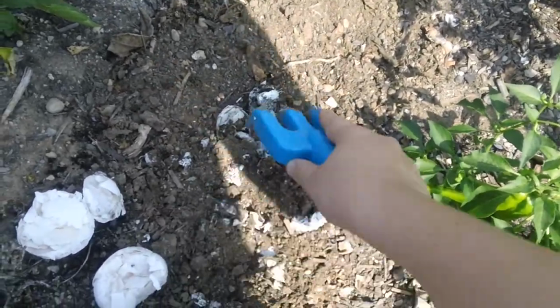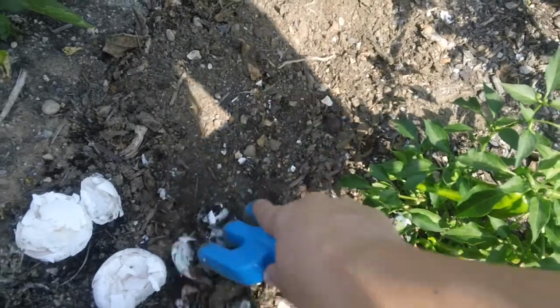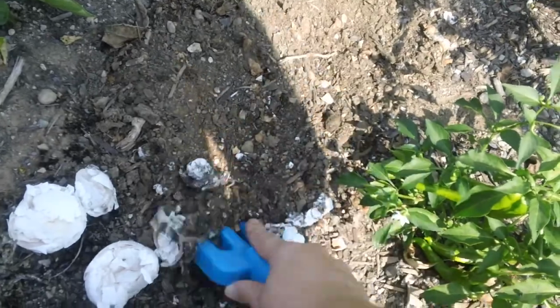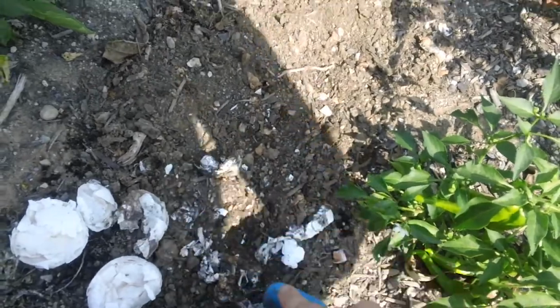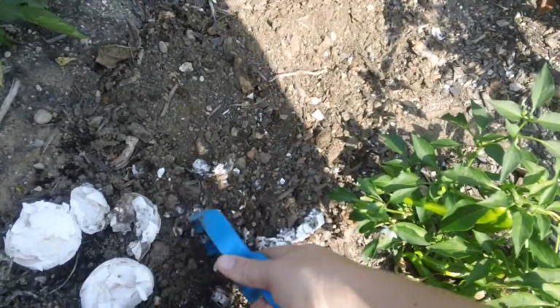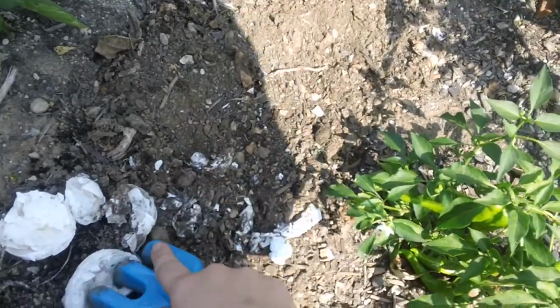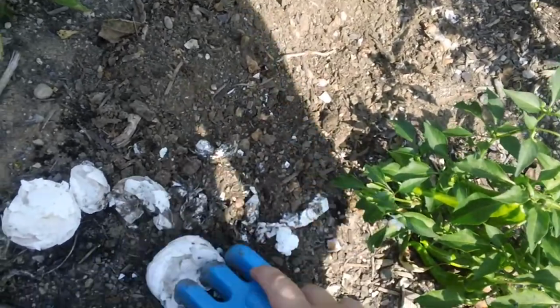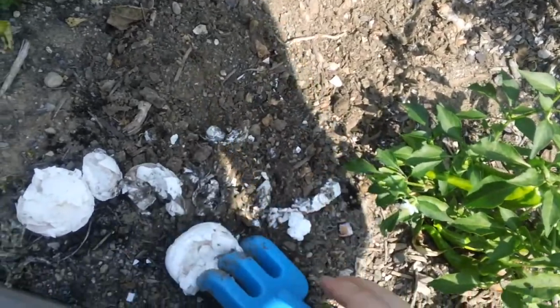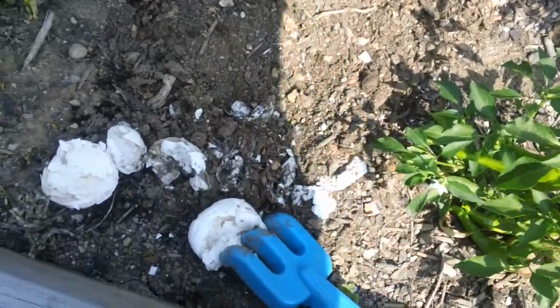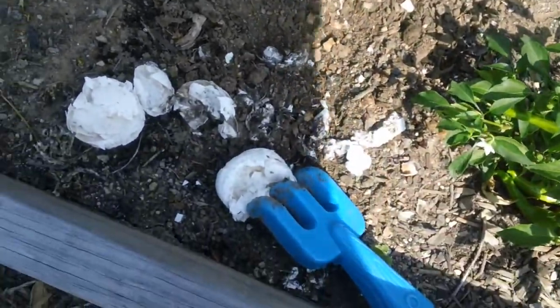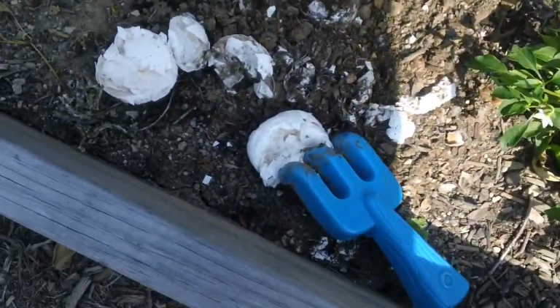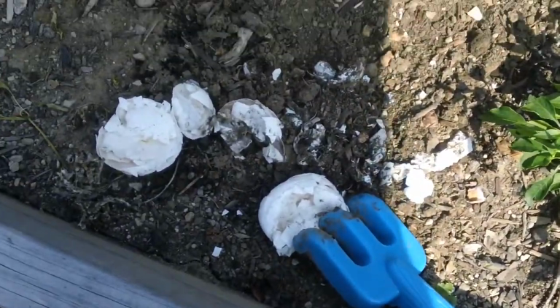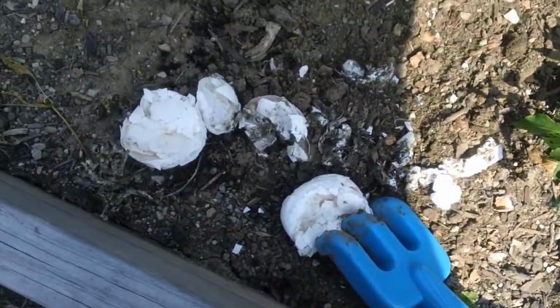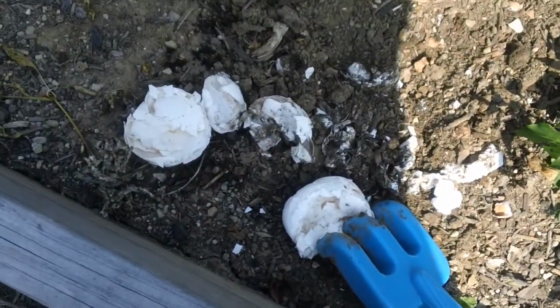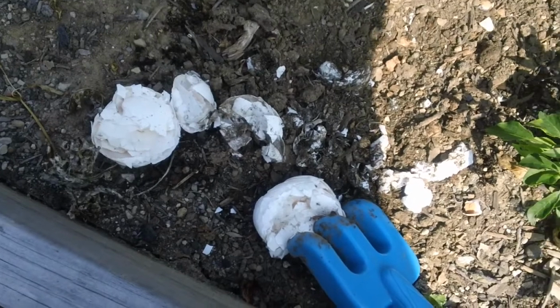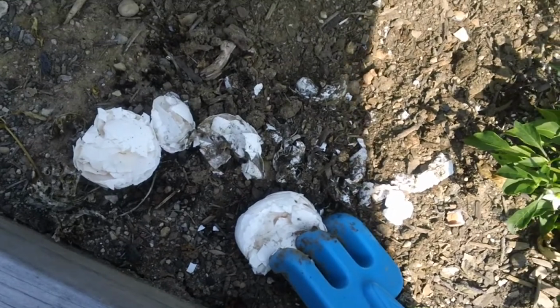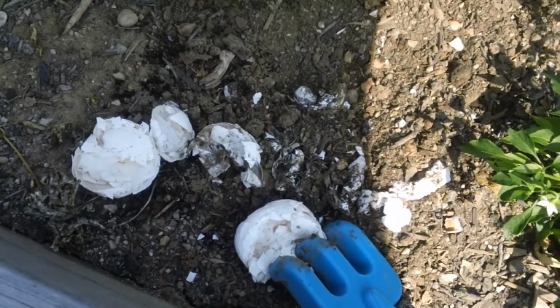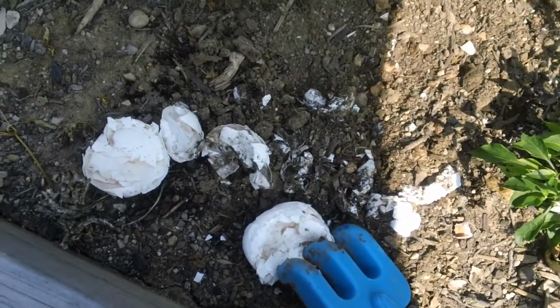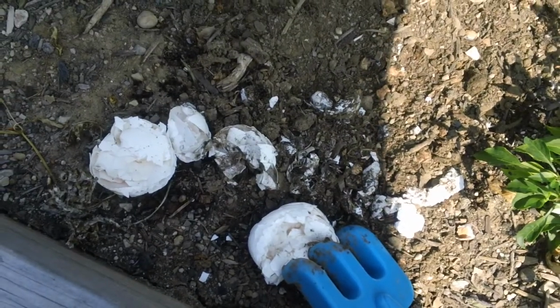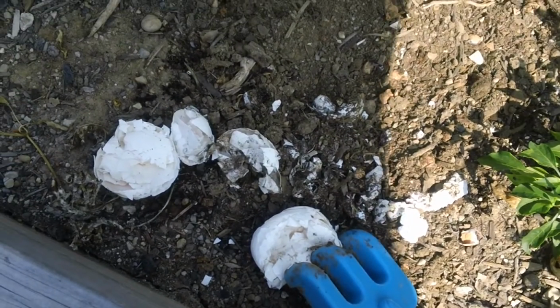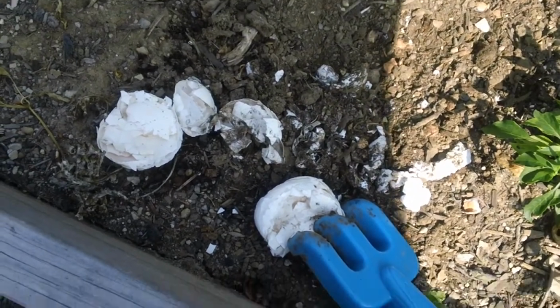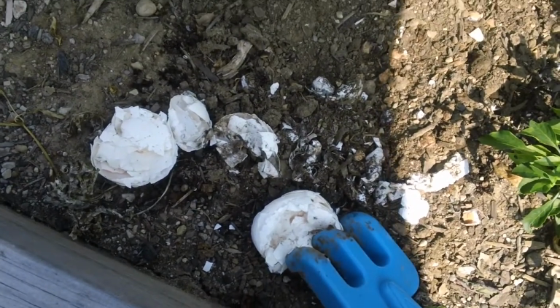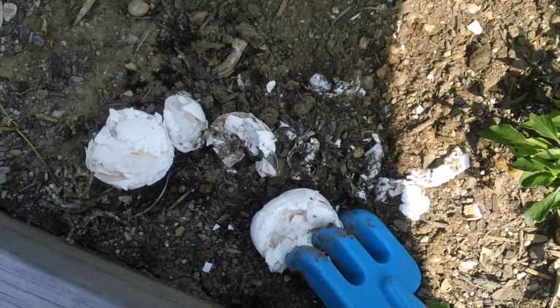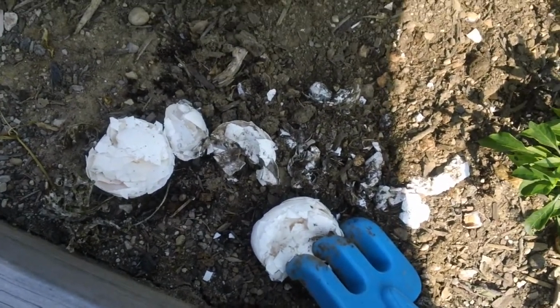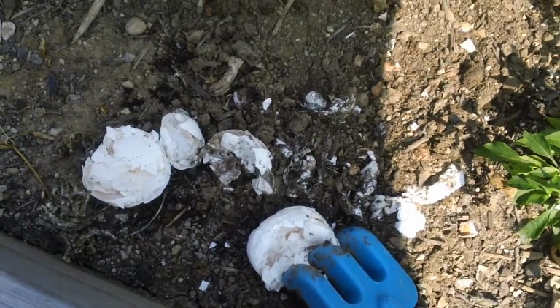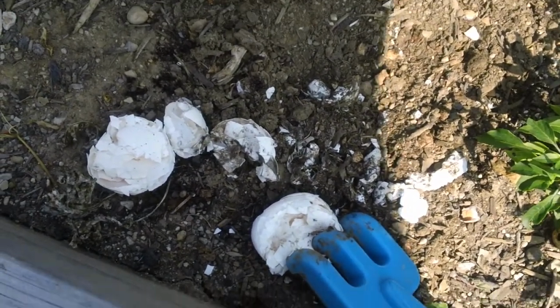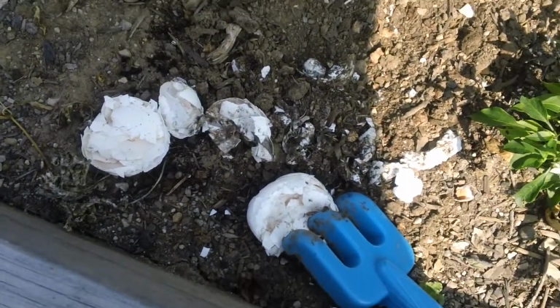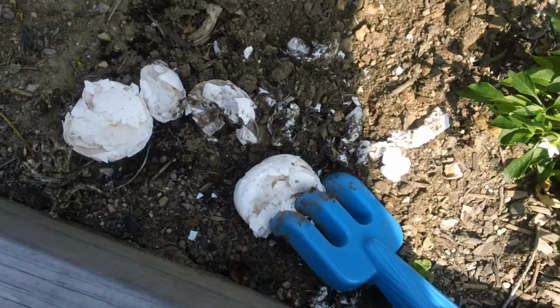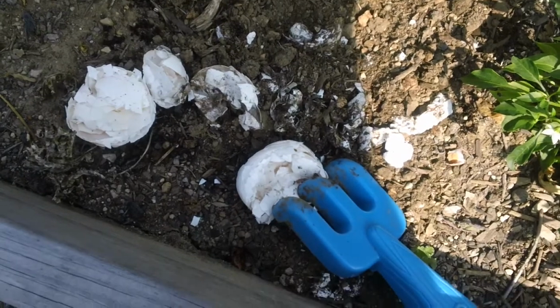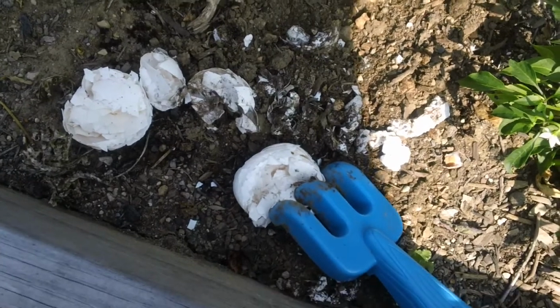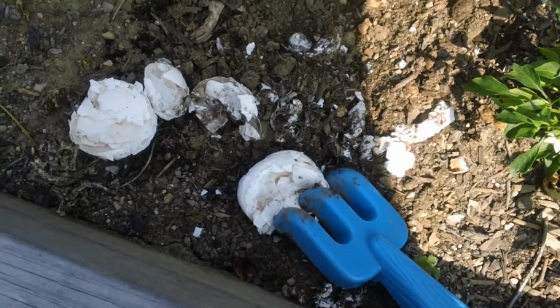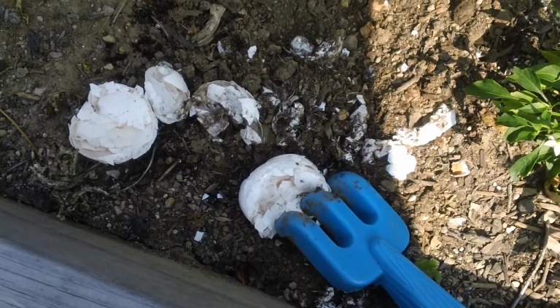That's one way you can directly add nutrients into the soil — it's like direct composting, instead of having to wait a few years for composting. So that's just something you can do to improve your soil. Thanks for watching, see you later.